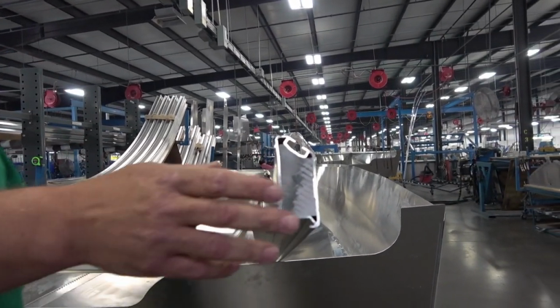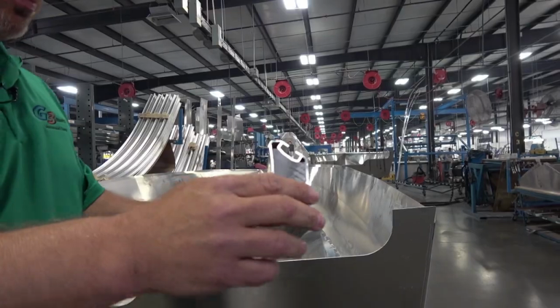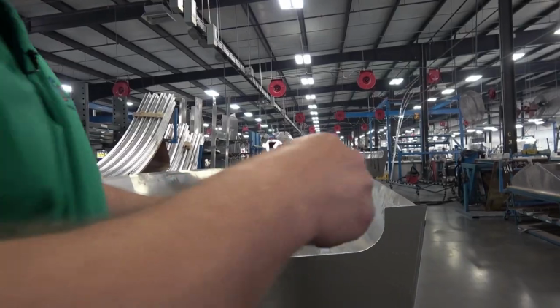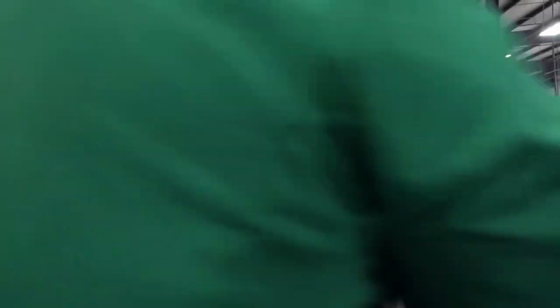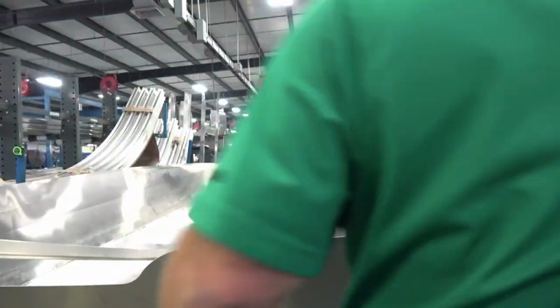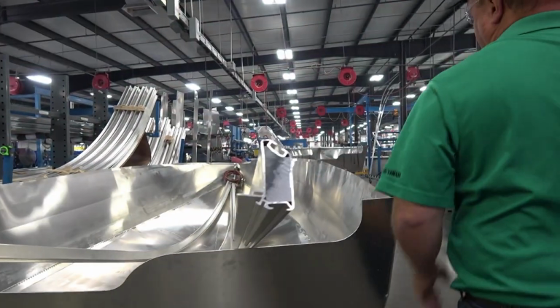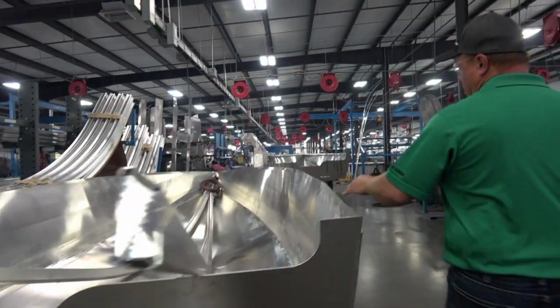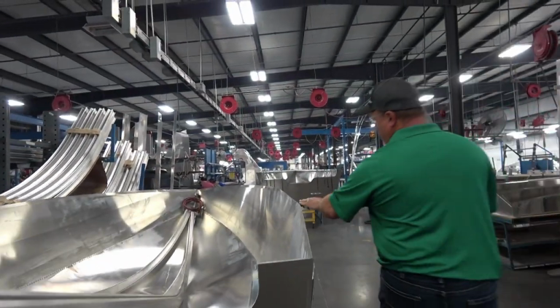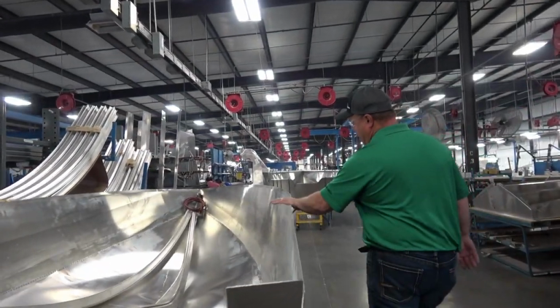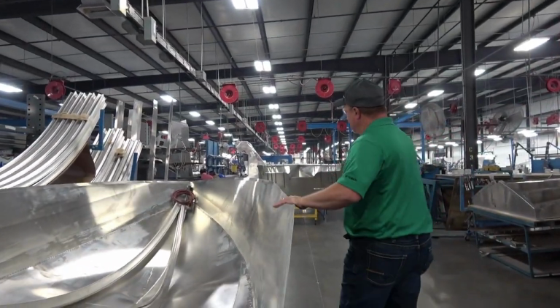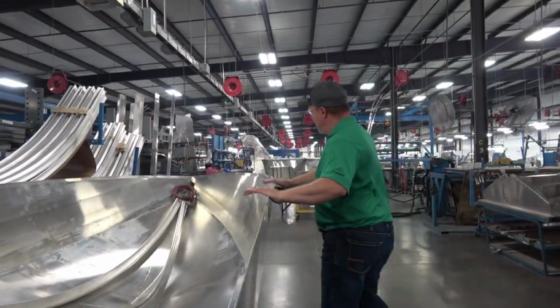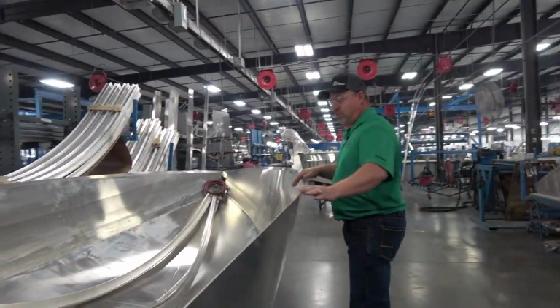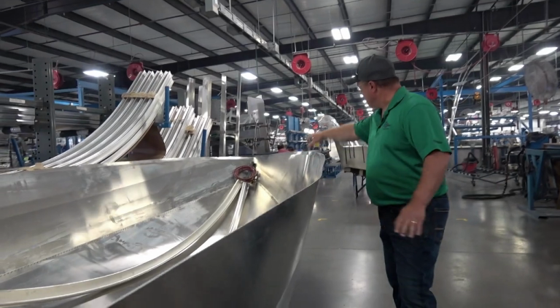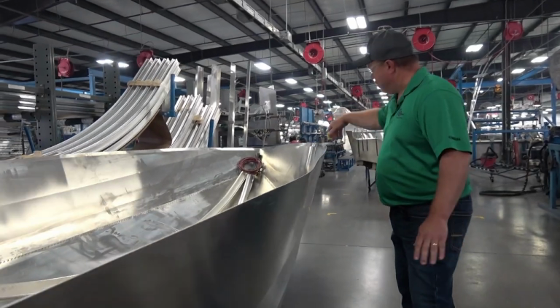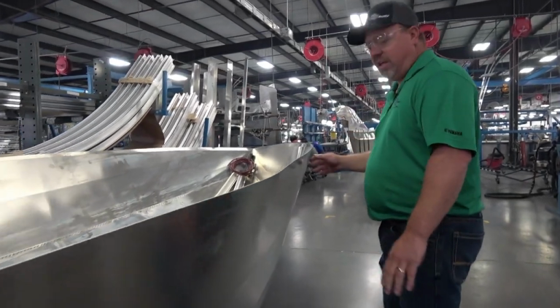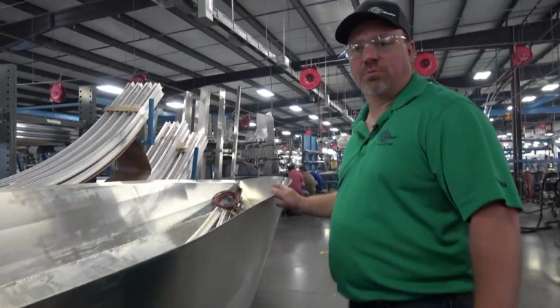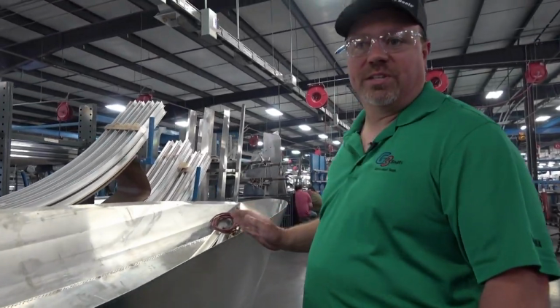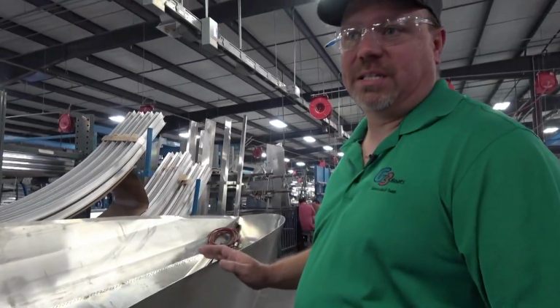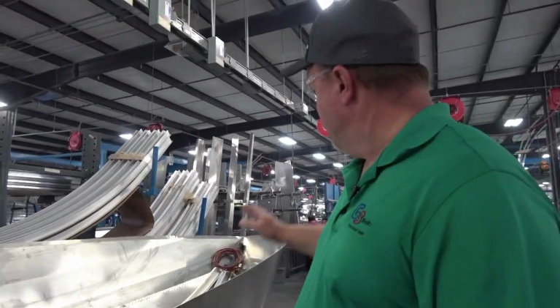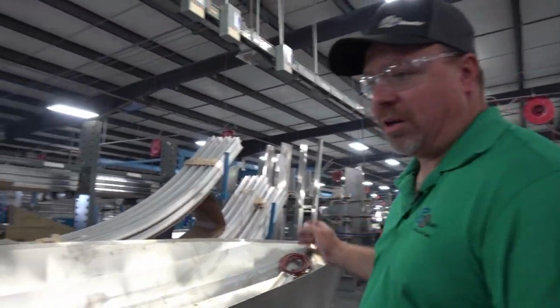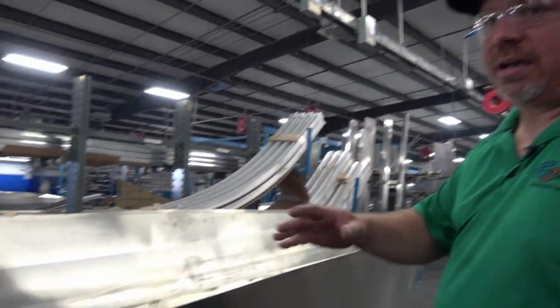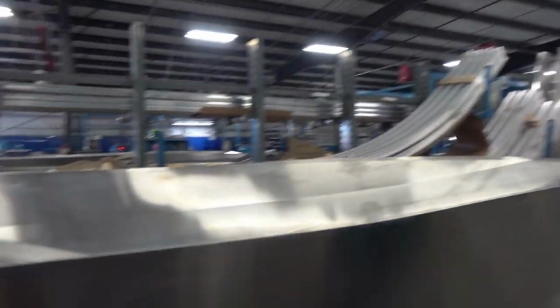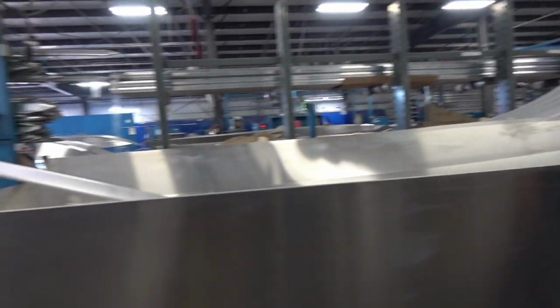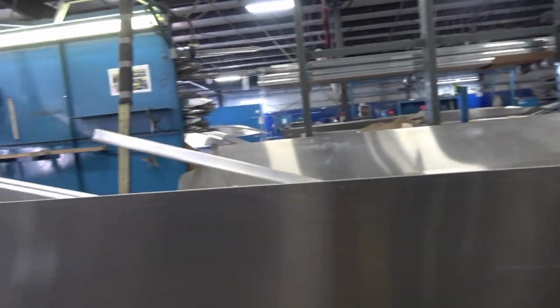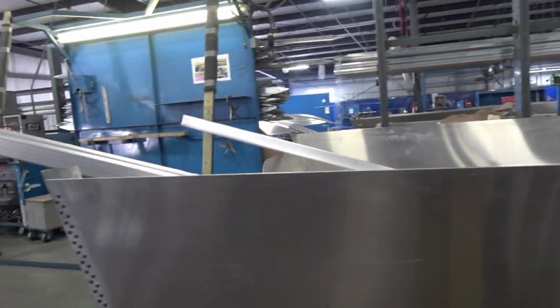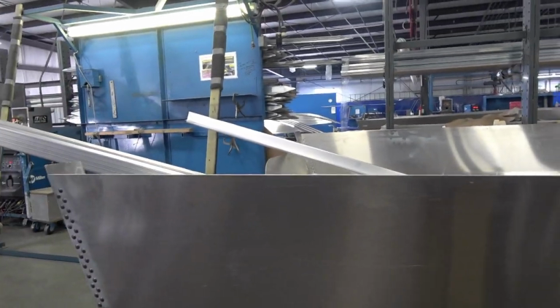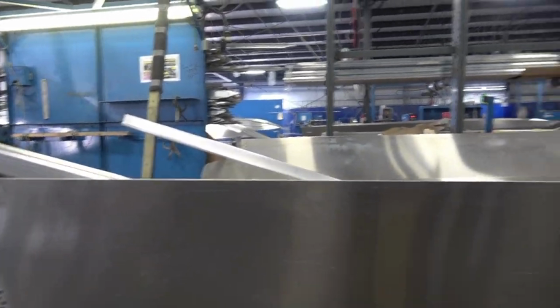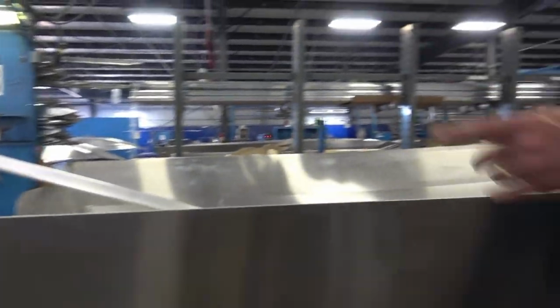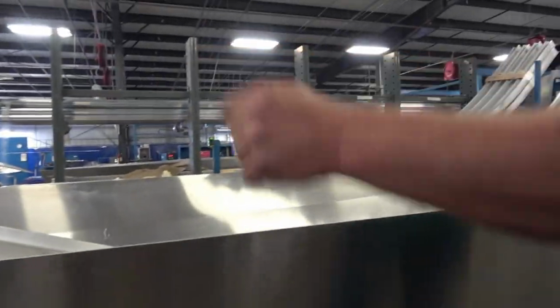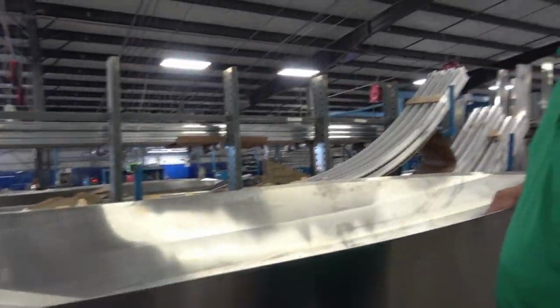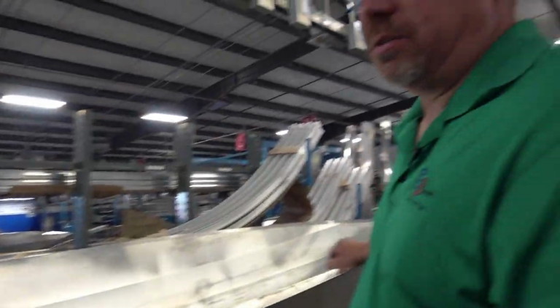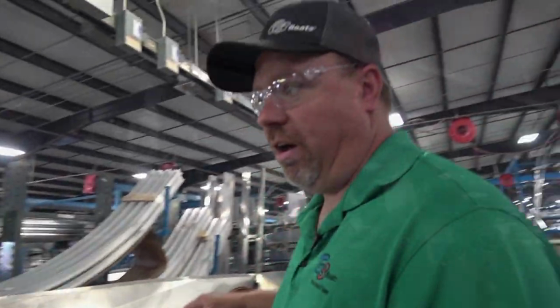This boat's pretty loose without the gunnel — you can see how it moves. Once we set that gunnel on there, it gets a rivet every six inches from front to back. It actually gets a little weld at the front underneath the nose cone, and a little weld at the back to seal it off.